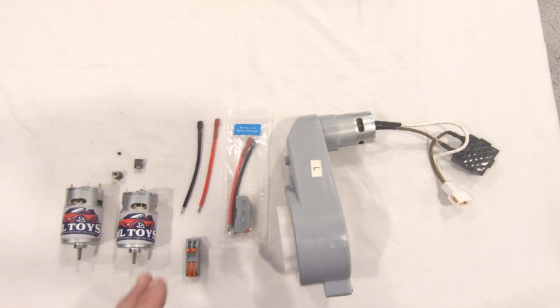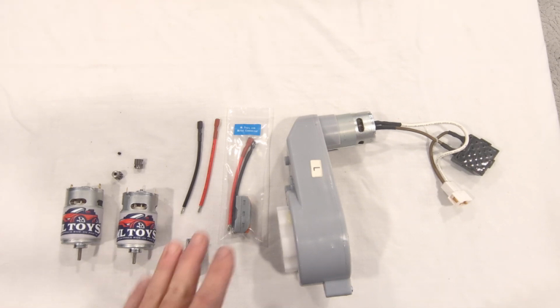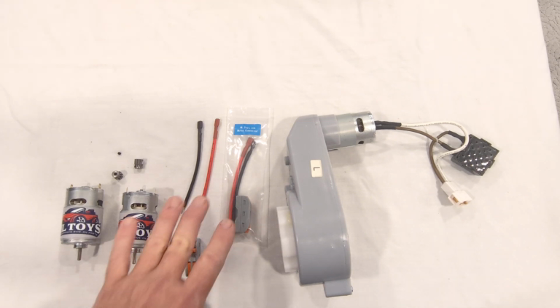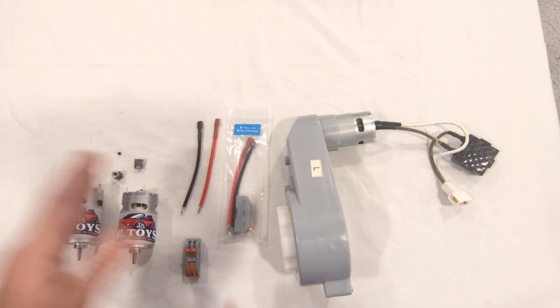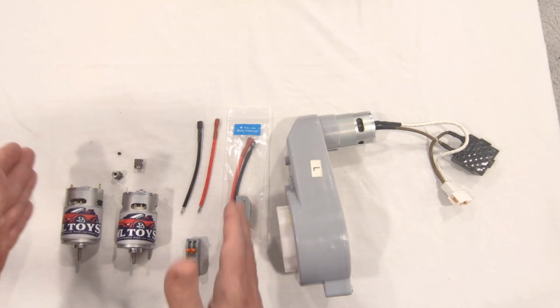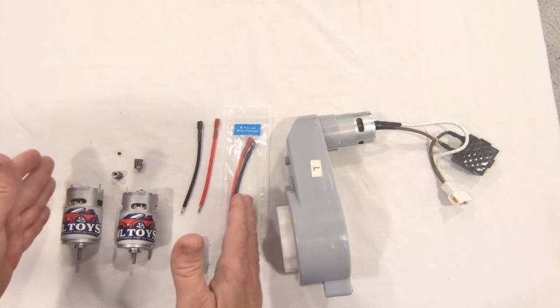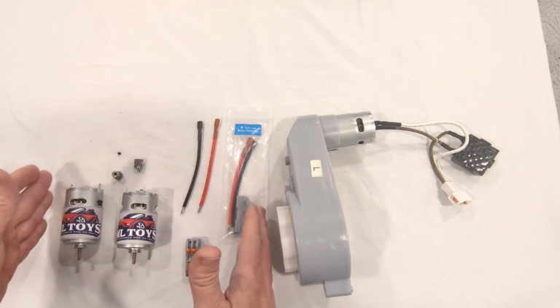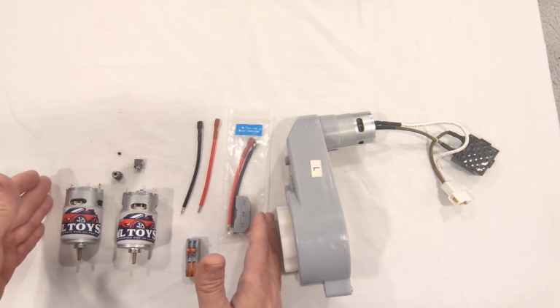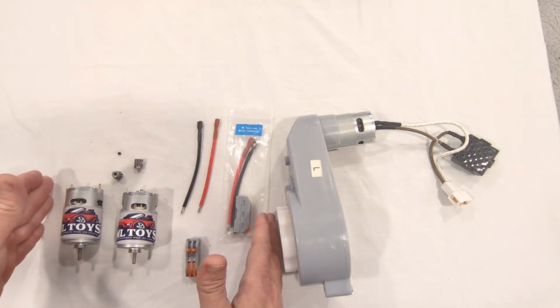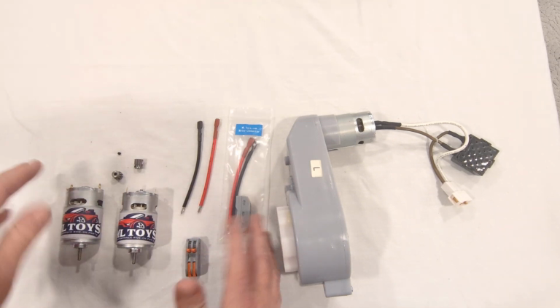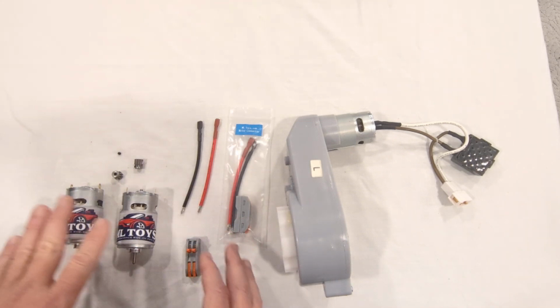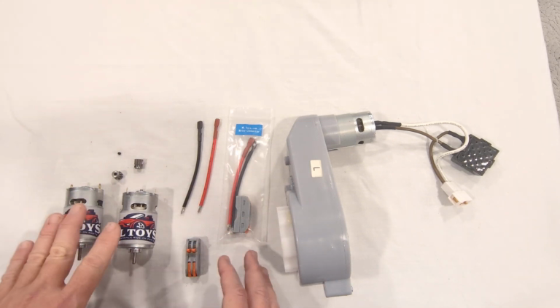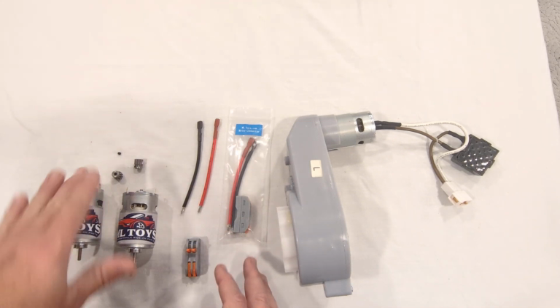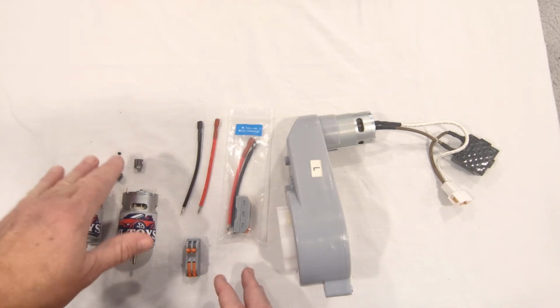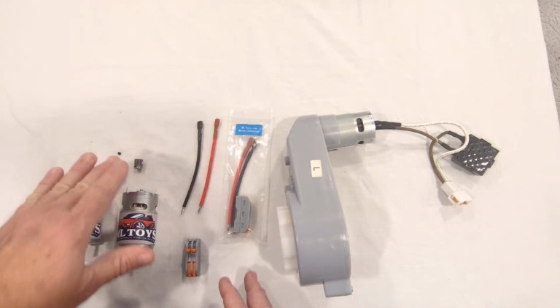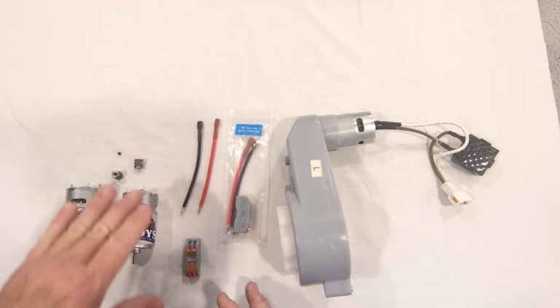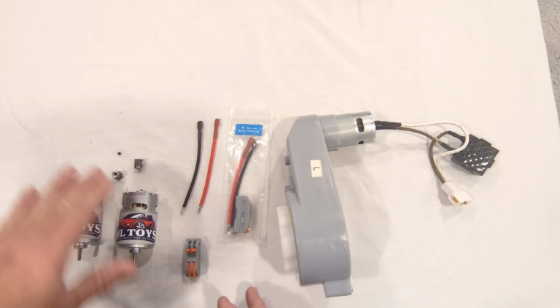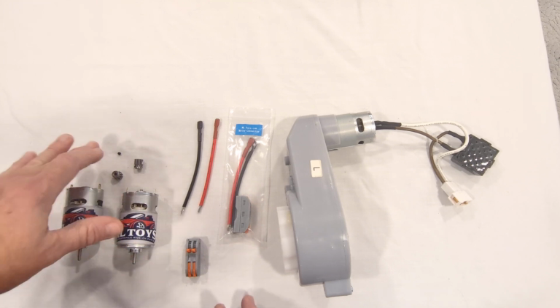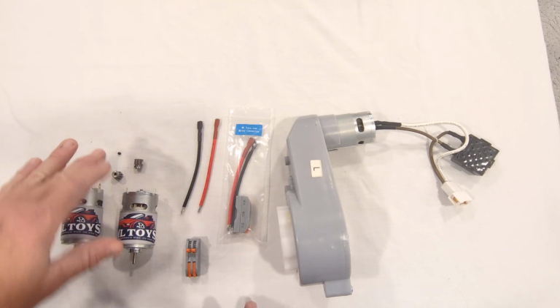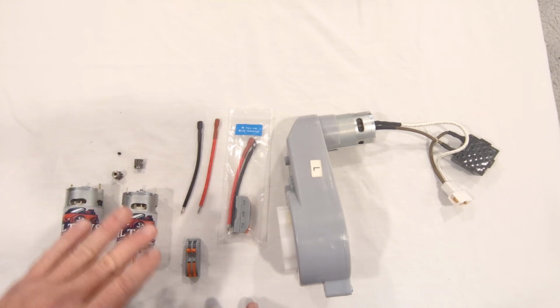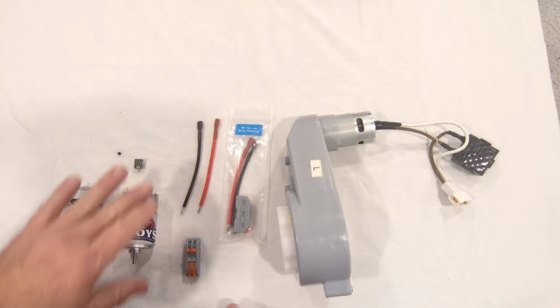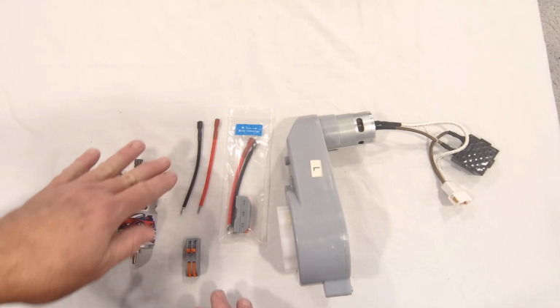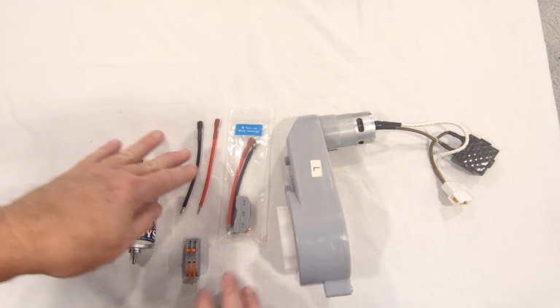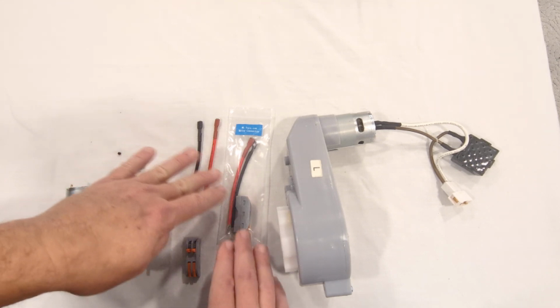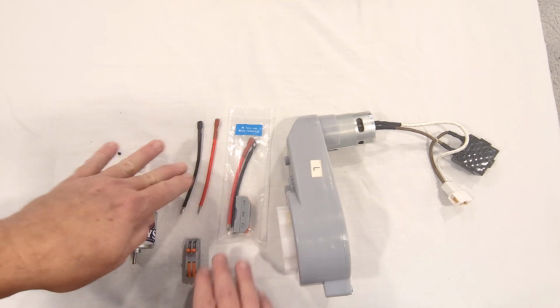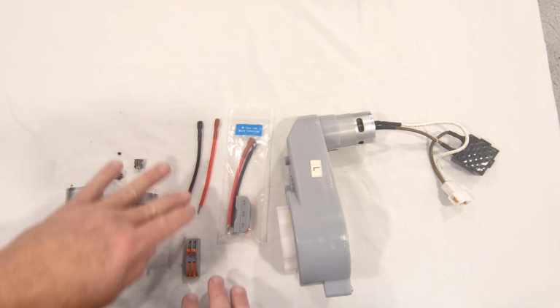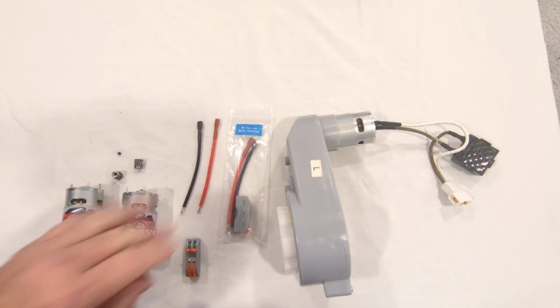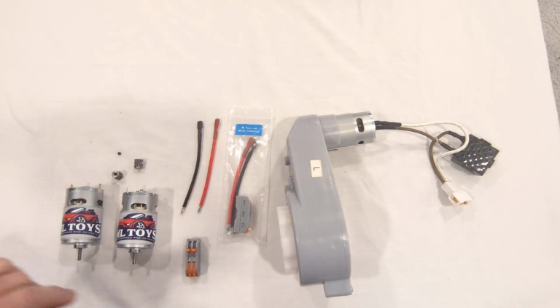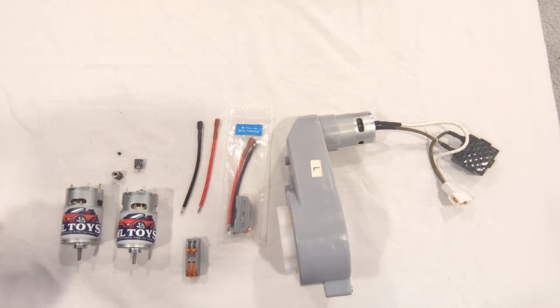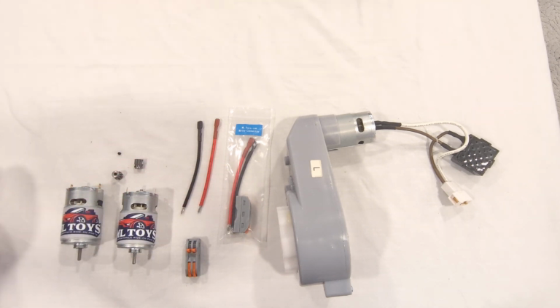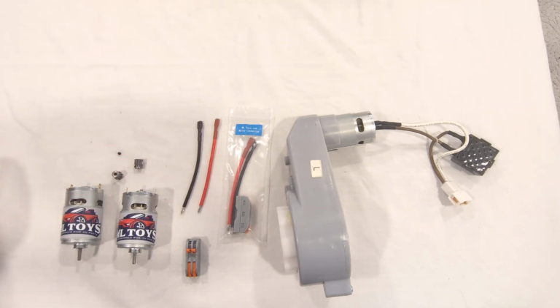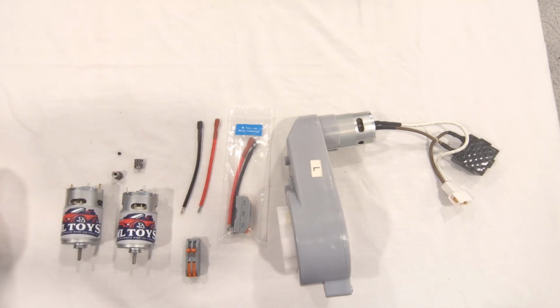When you get your kit, it's going to have everything you see here: two motors, two pinion gears with set screws, and two sets of motor wire connectors.